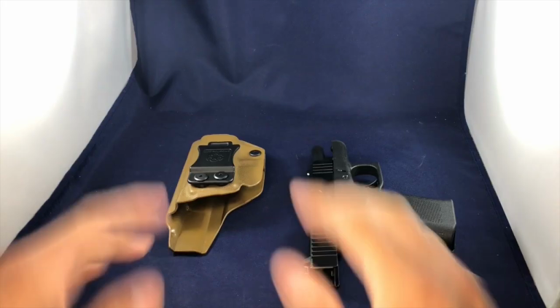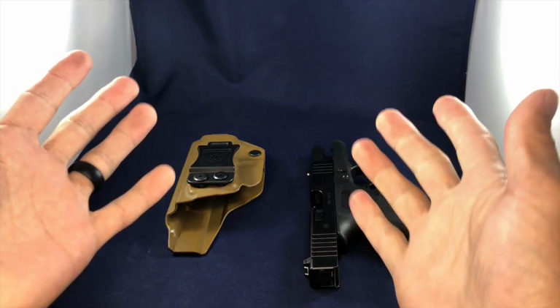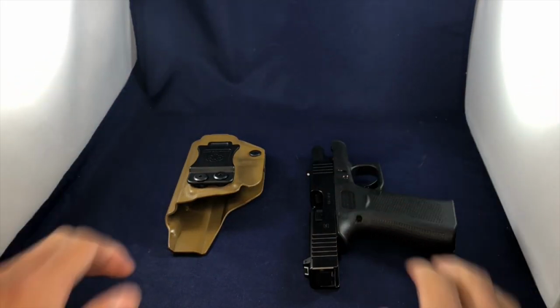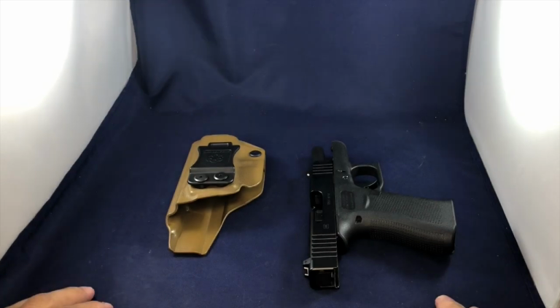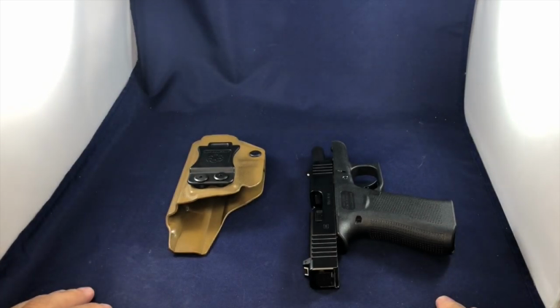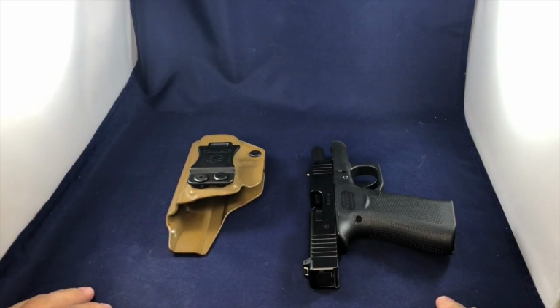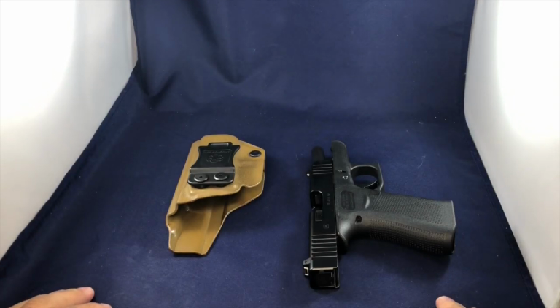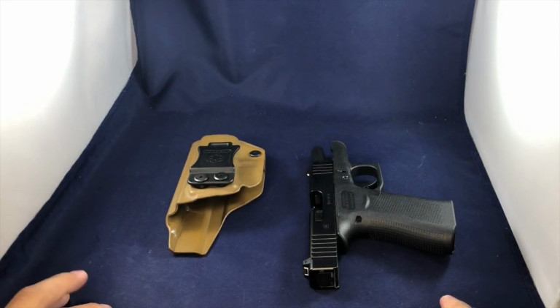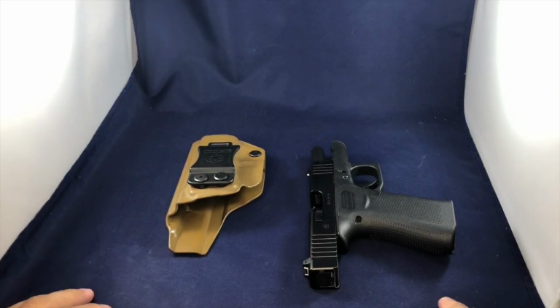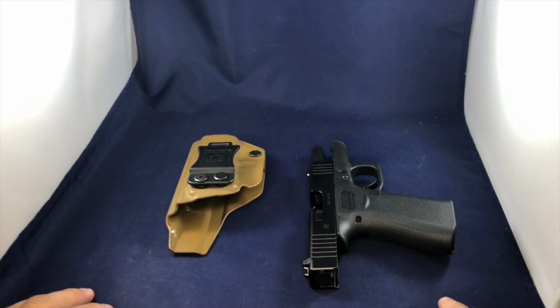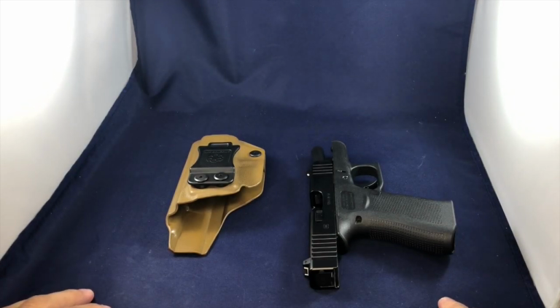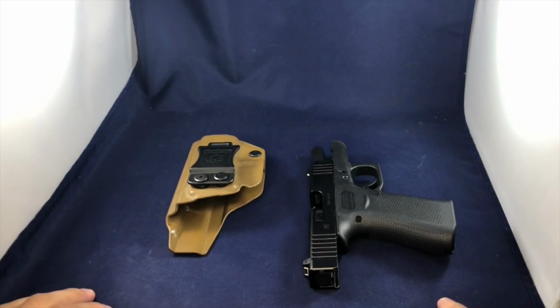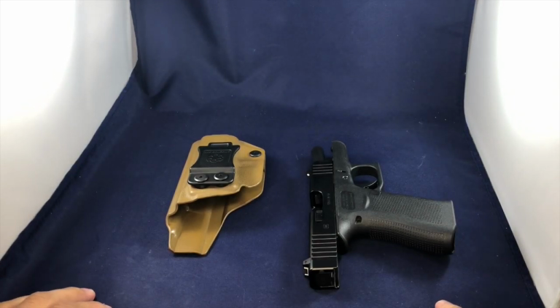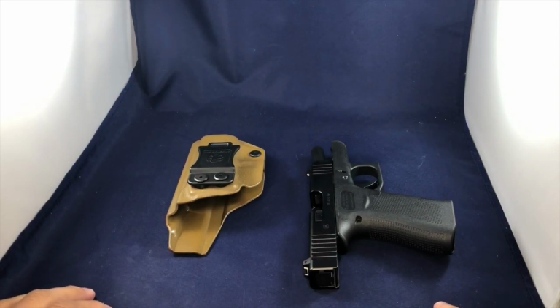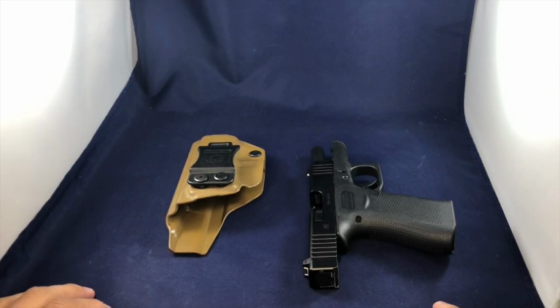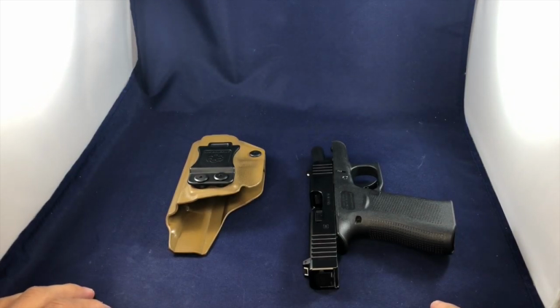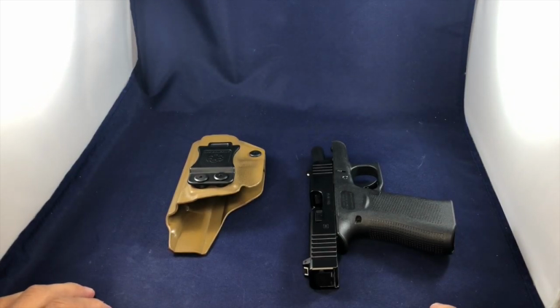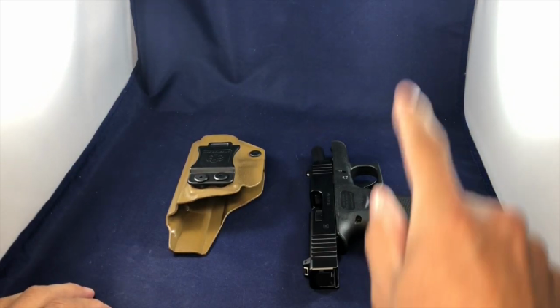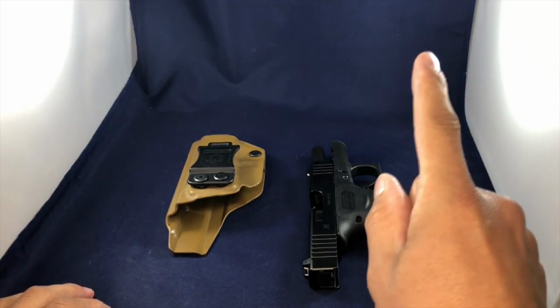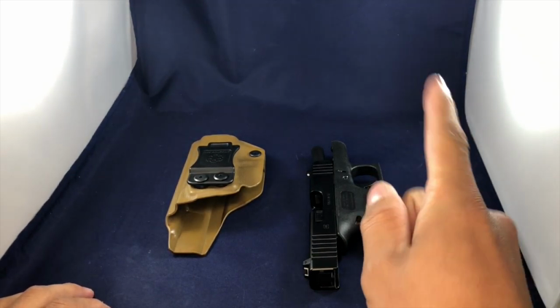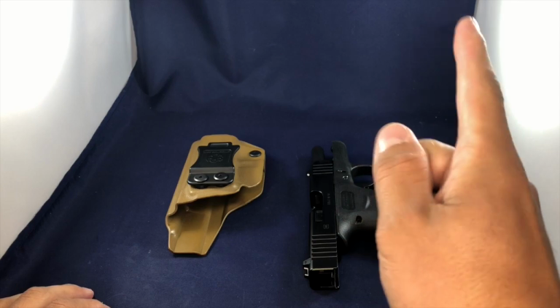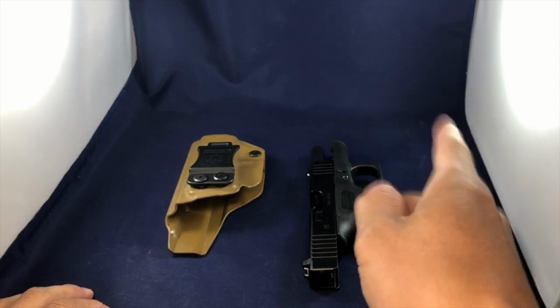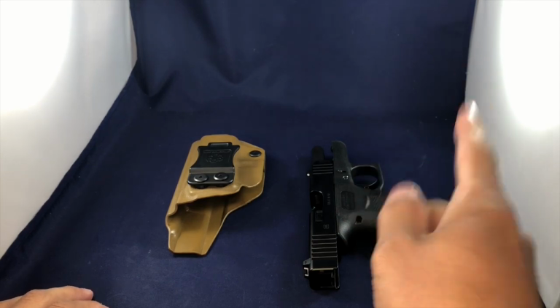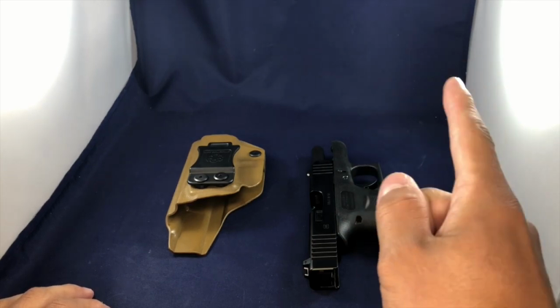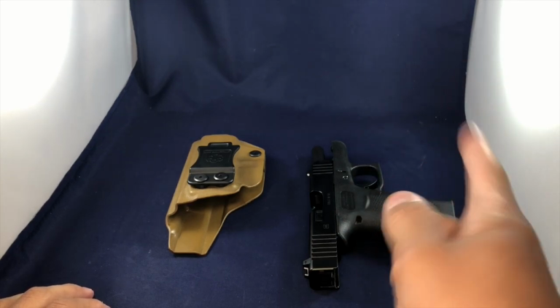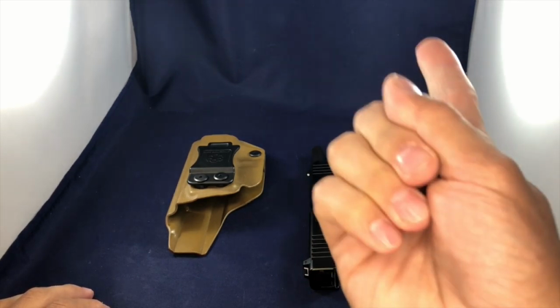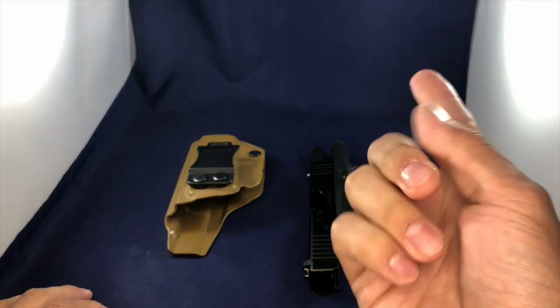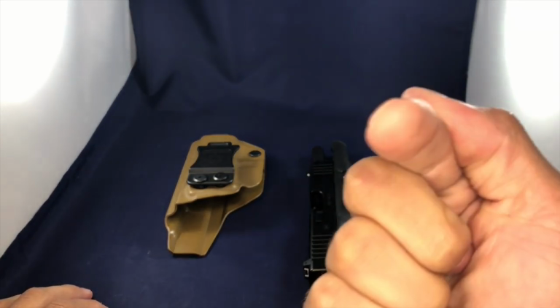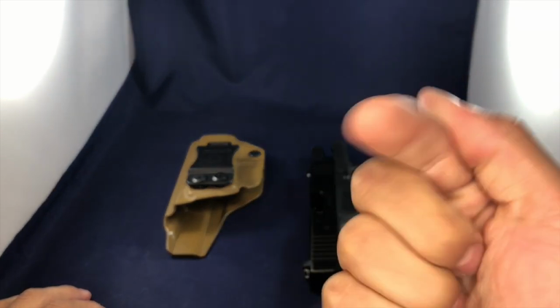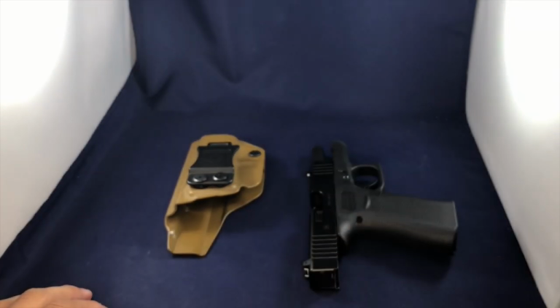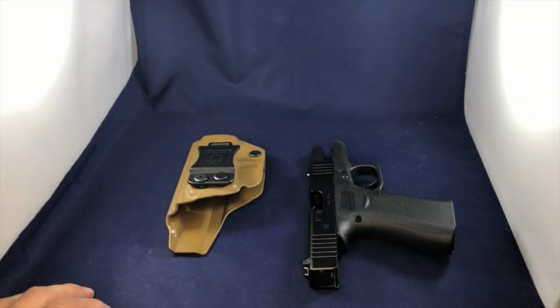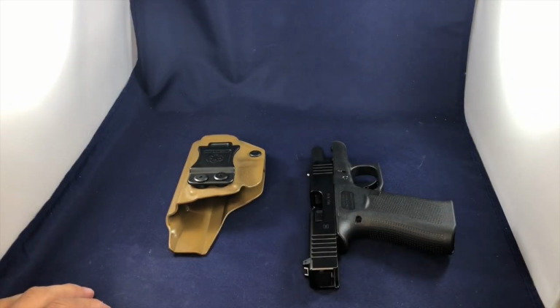Hey everybody, welcome. My name is Kevin Jones and this is the Beginning Hunter Video Series here on YouTube. My goal with this program is to educate and inform you on everything that you will need to know about becoming a new hunter.